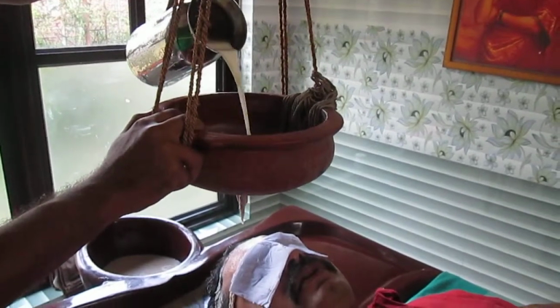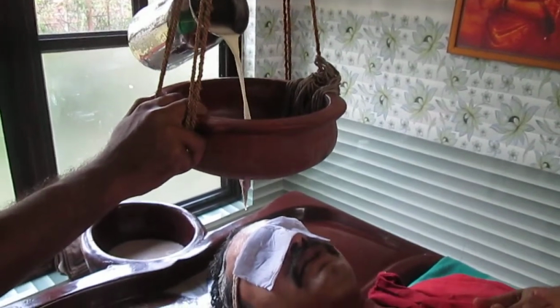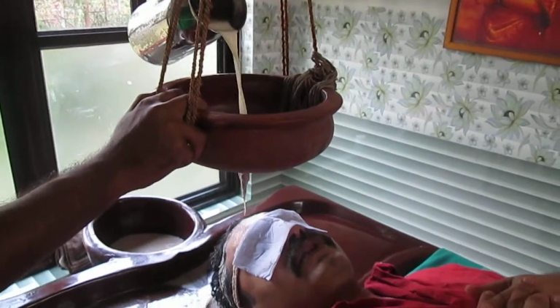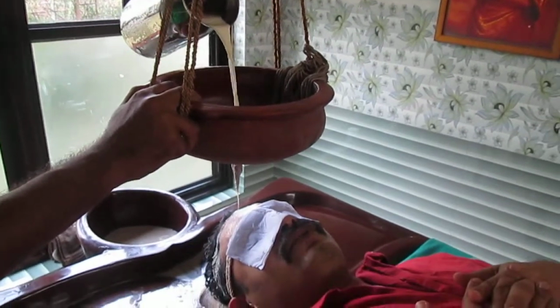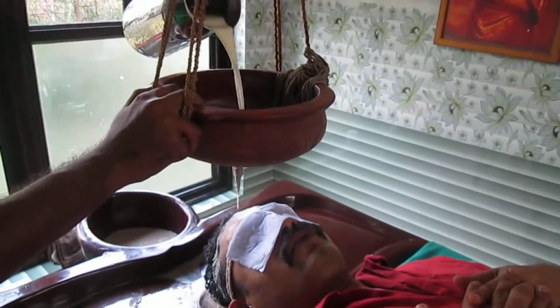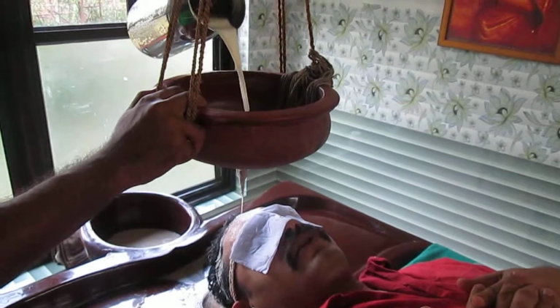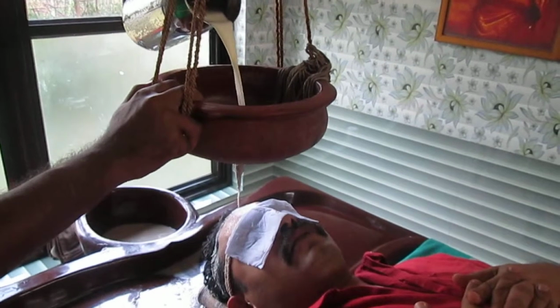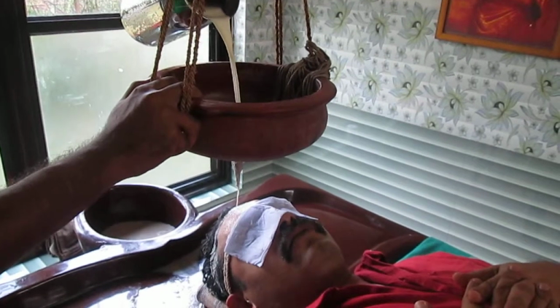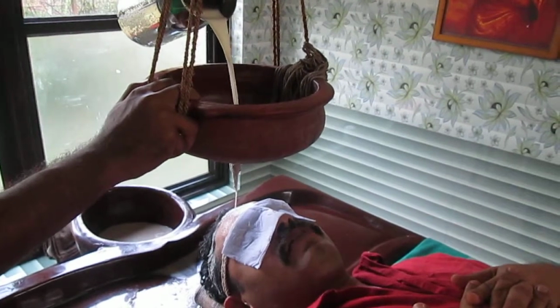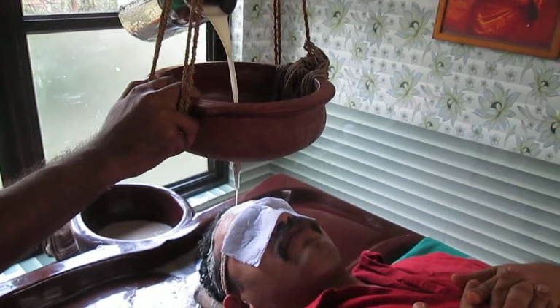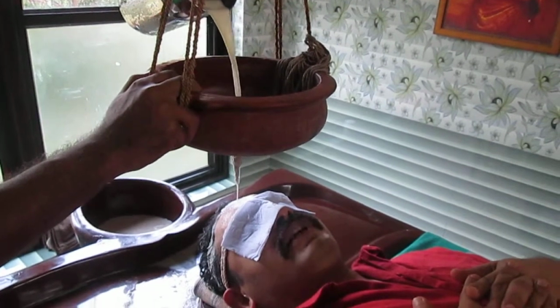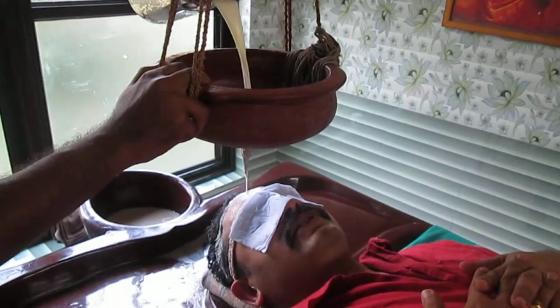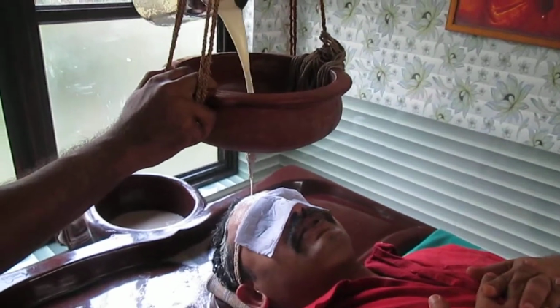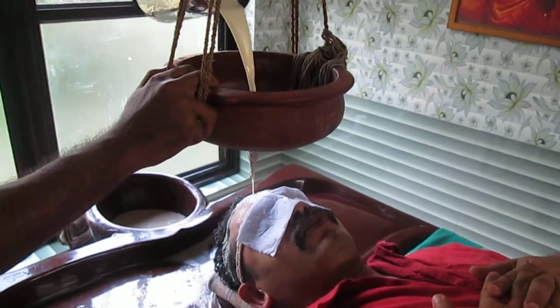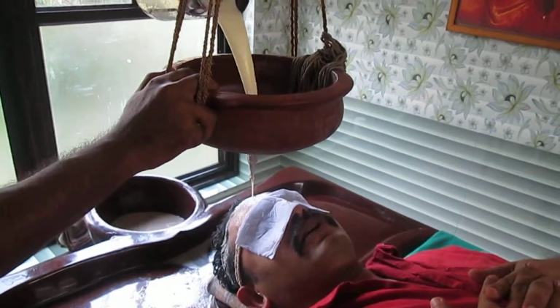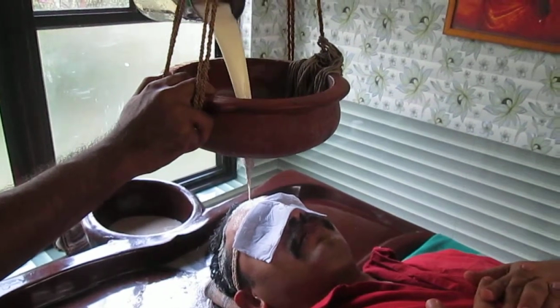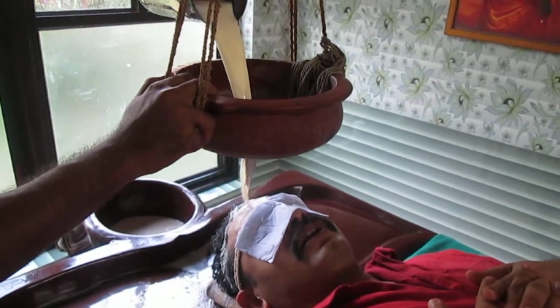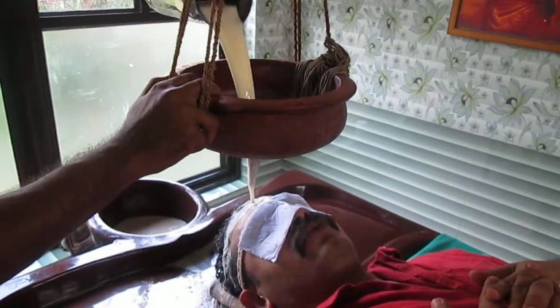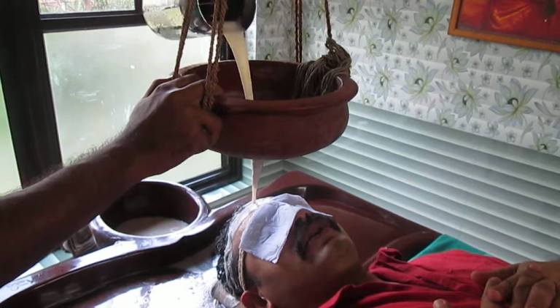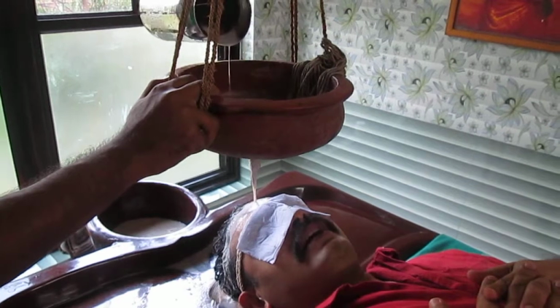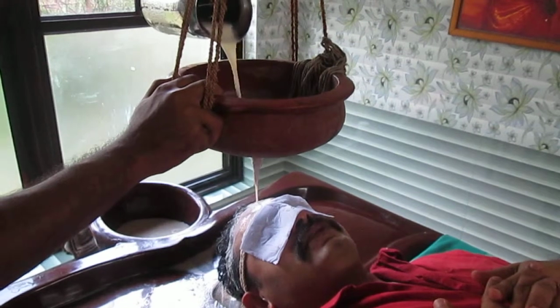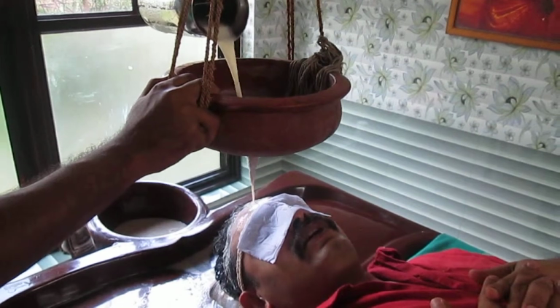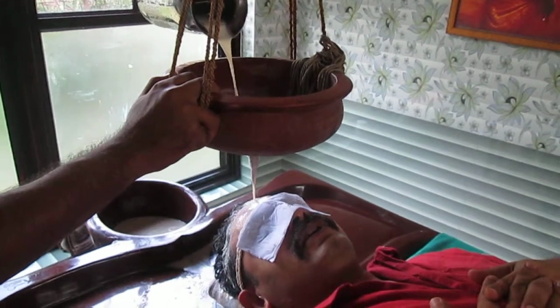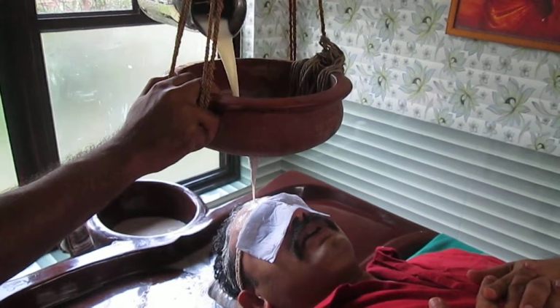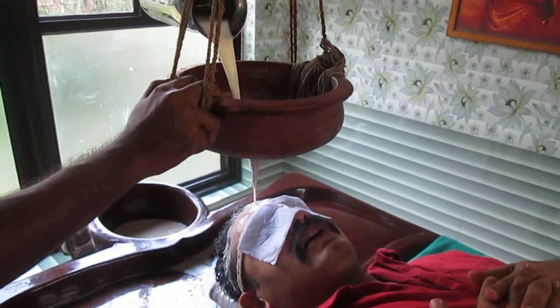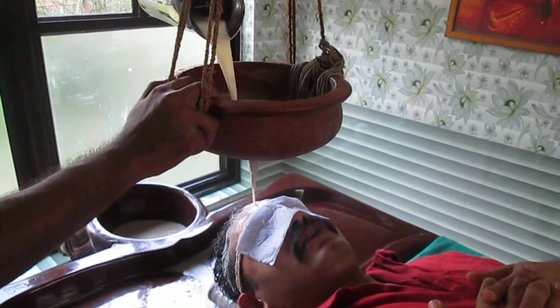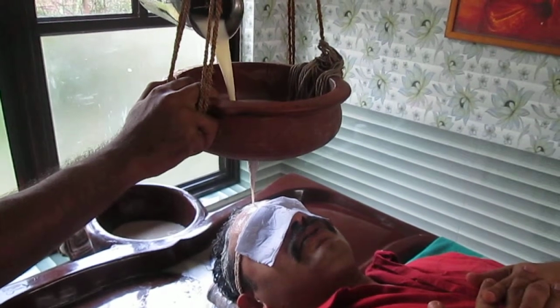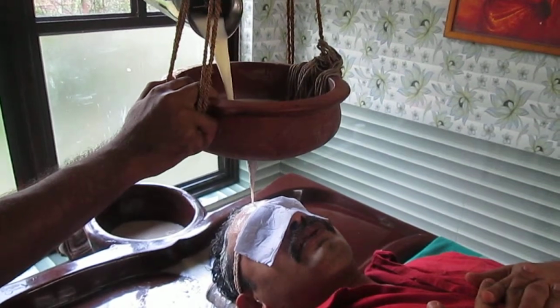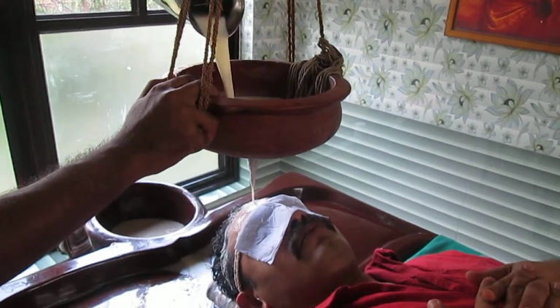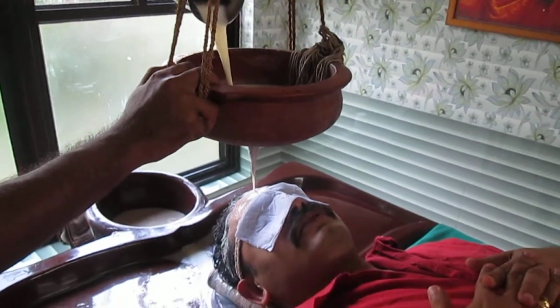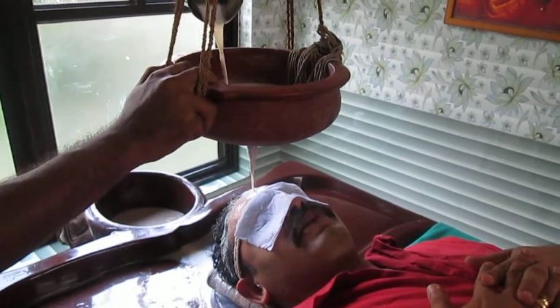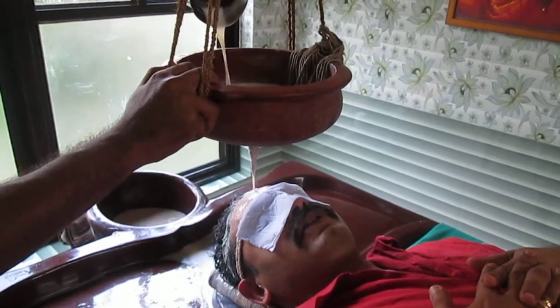This is very useful for burning sensations in the body, burning food, excess sweating, and also some forms of sleeplessness.